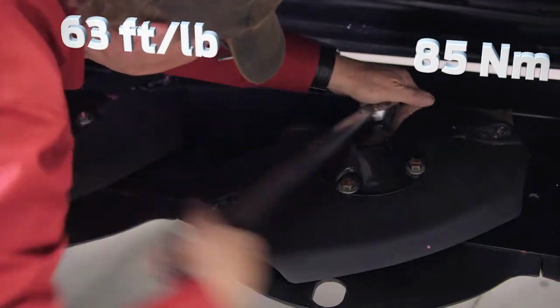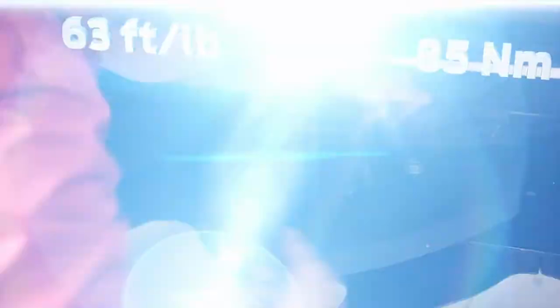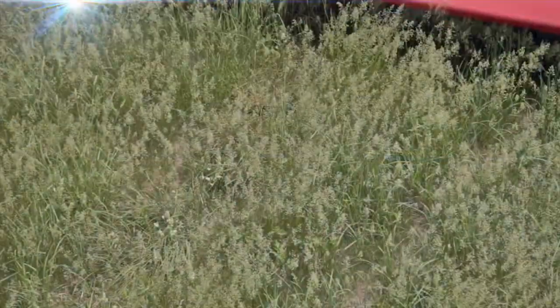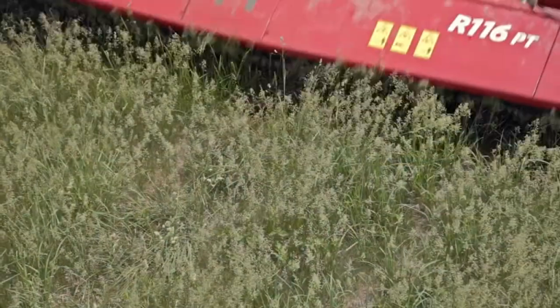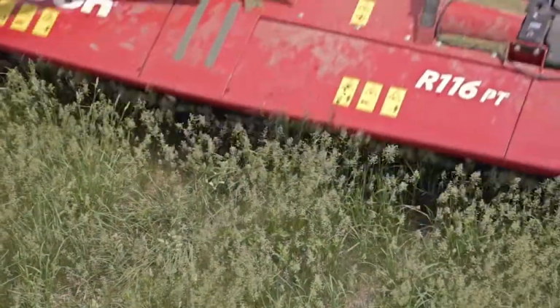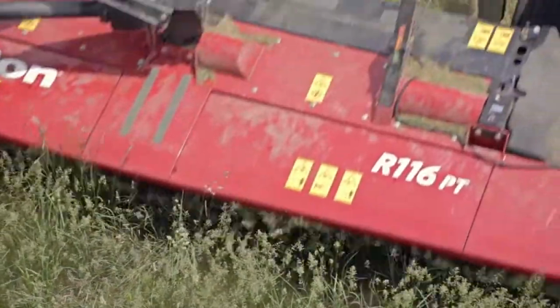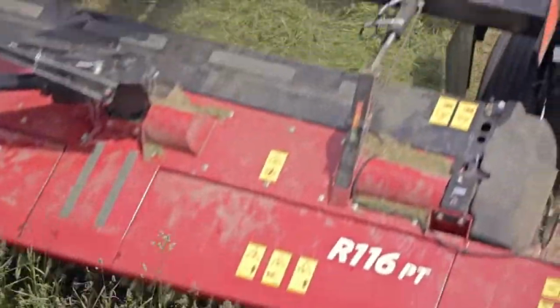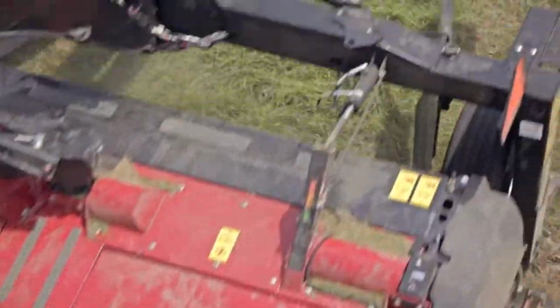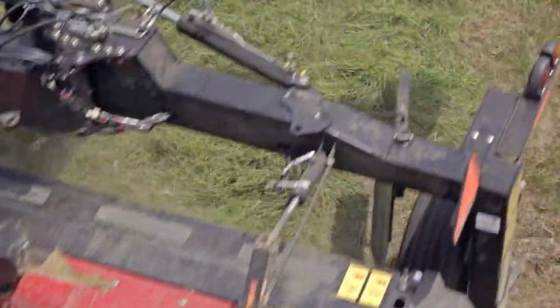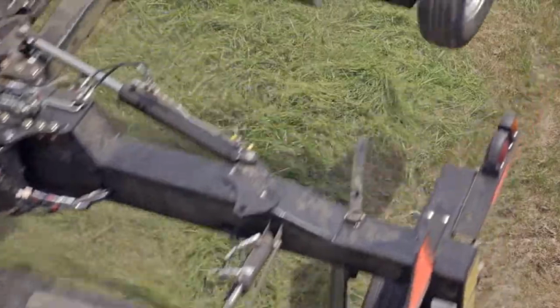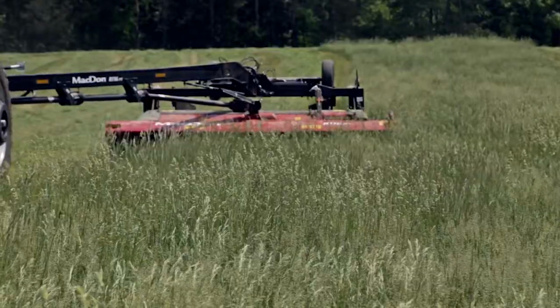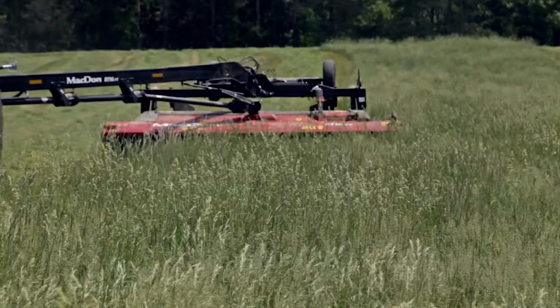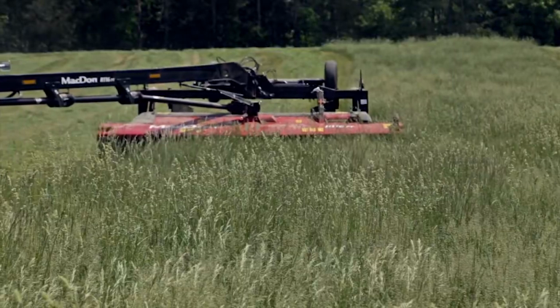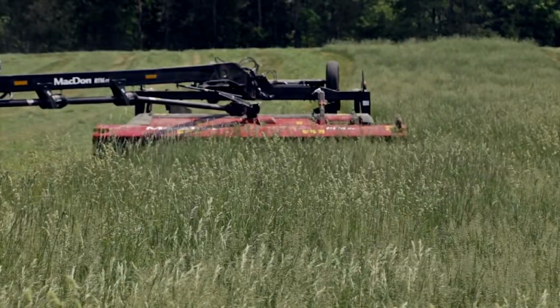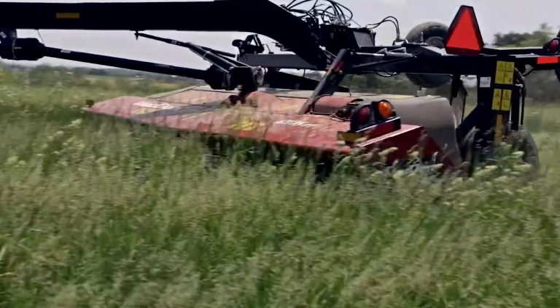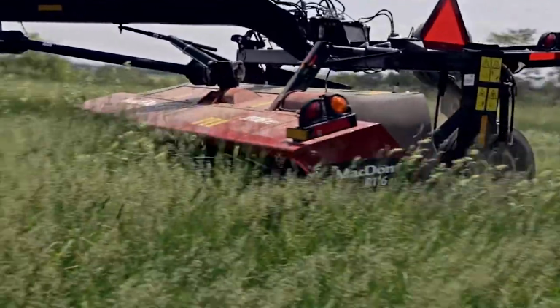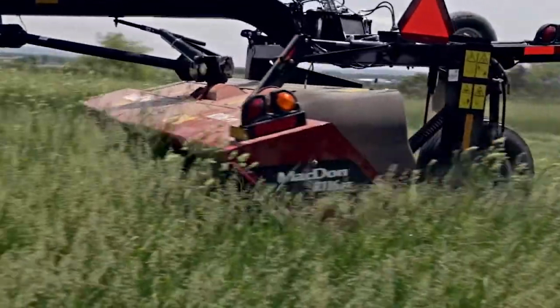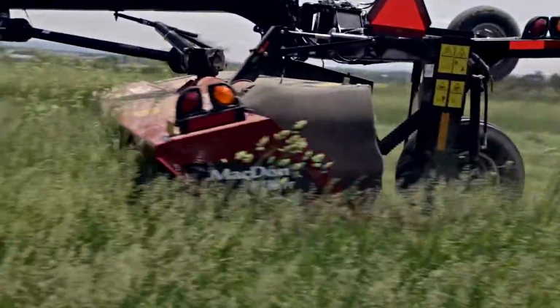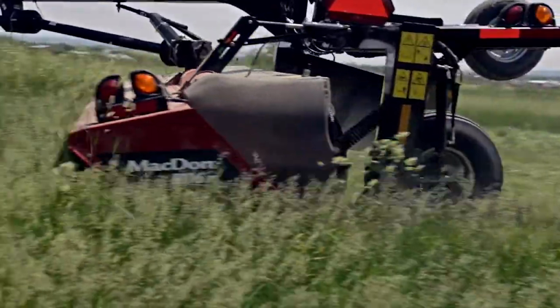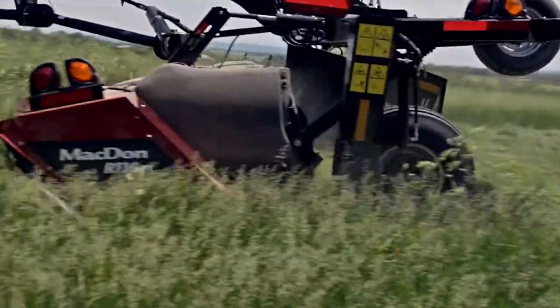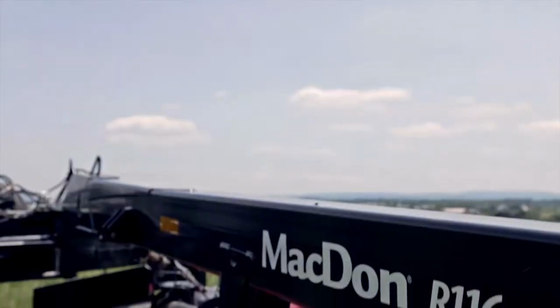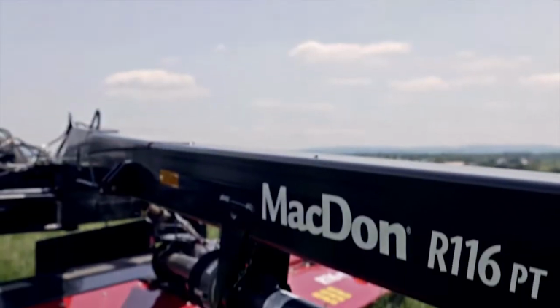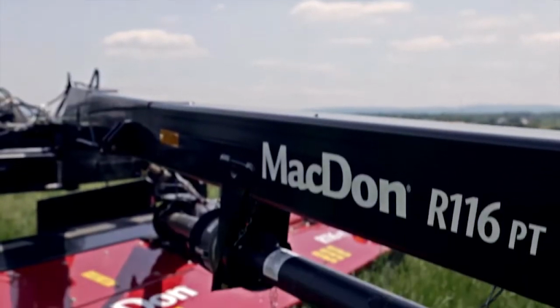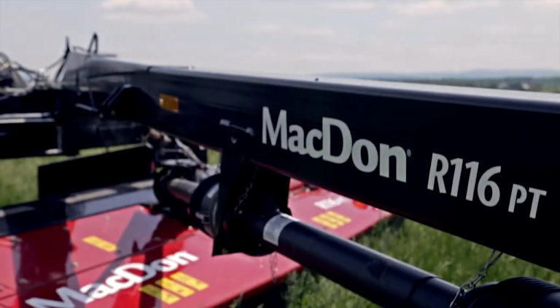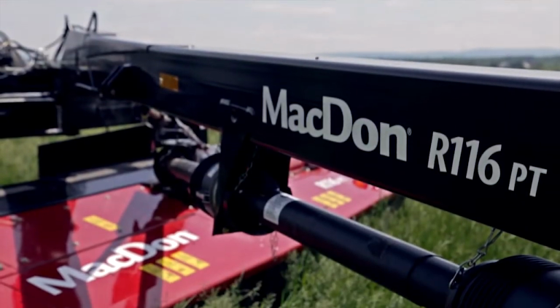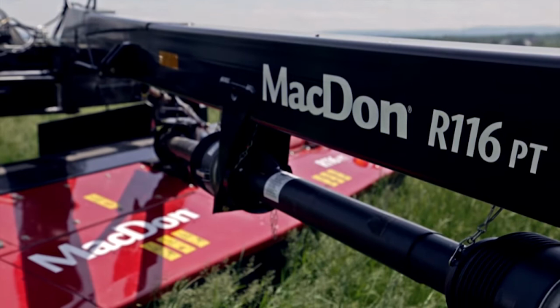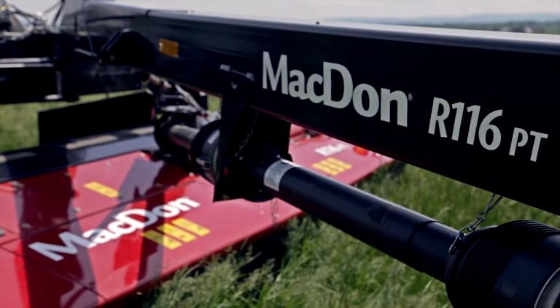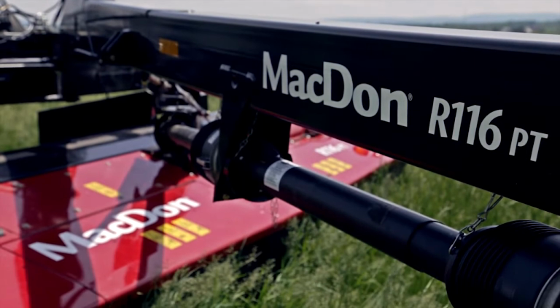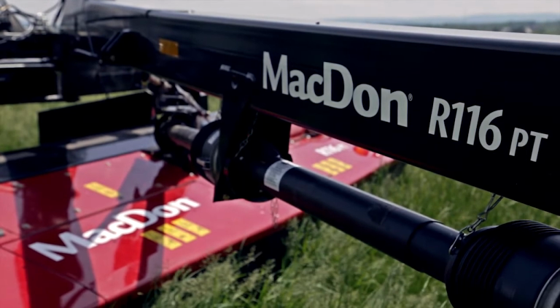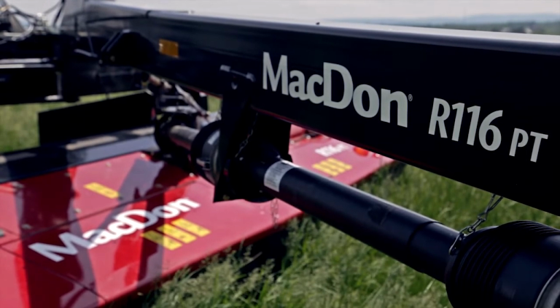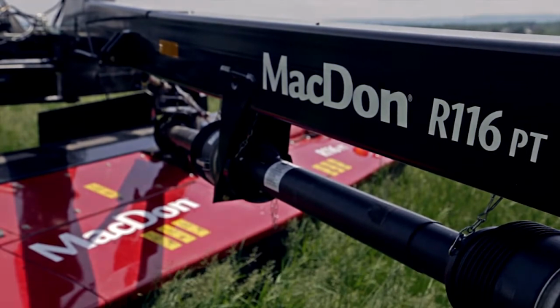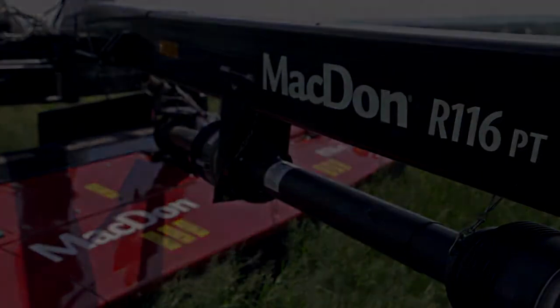If you have further questions regarding your MACDON R1 Series Disc Mower, please contact your nearest MACDON dealer or contact MACDON product support for further information.